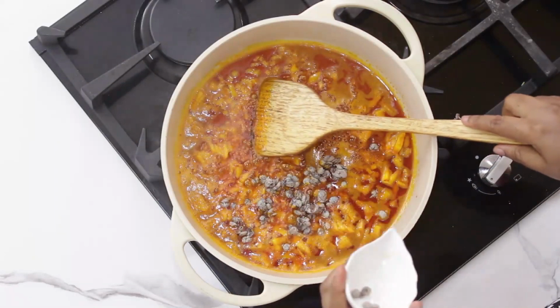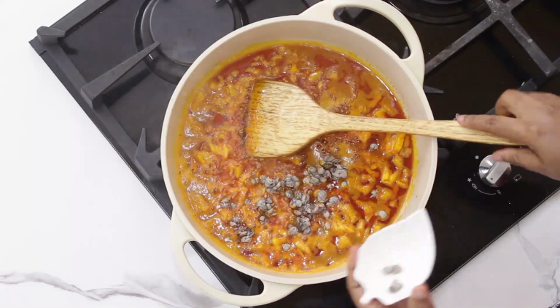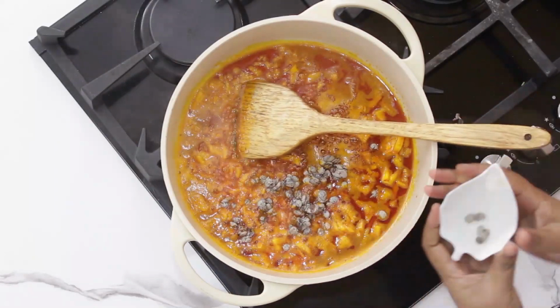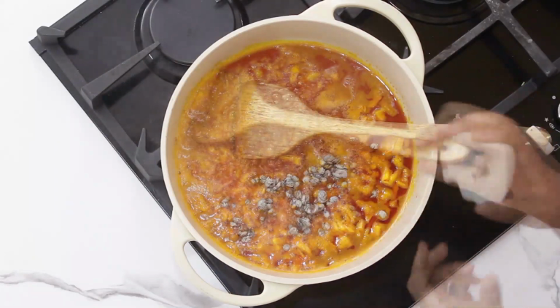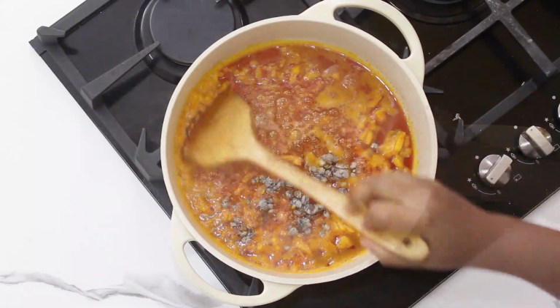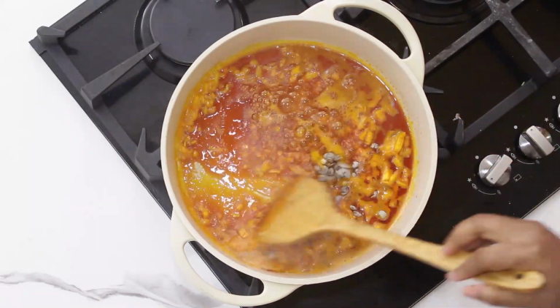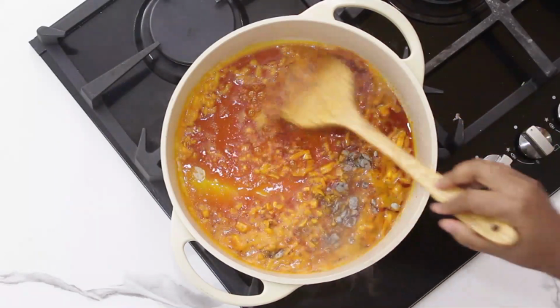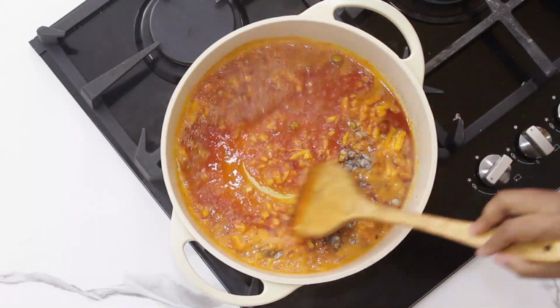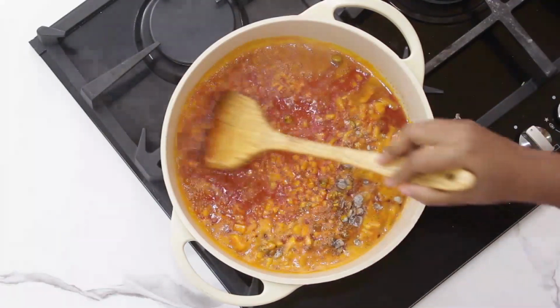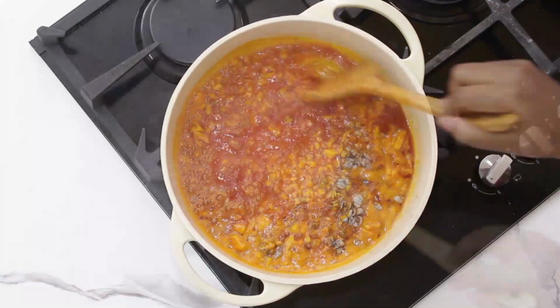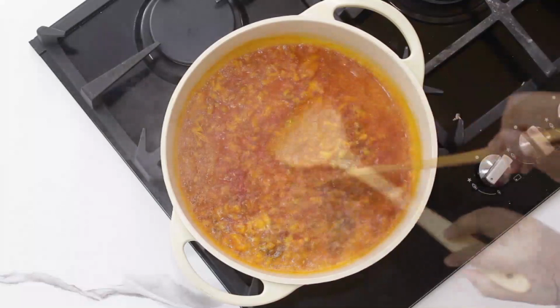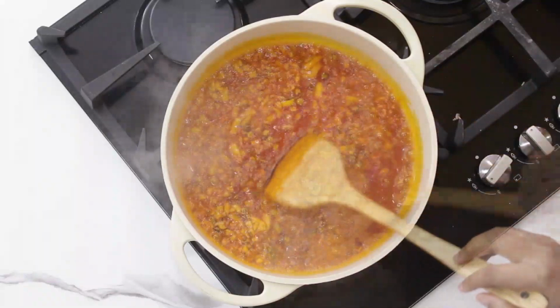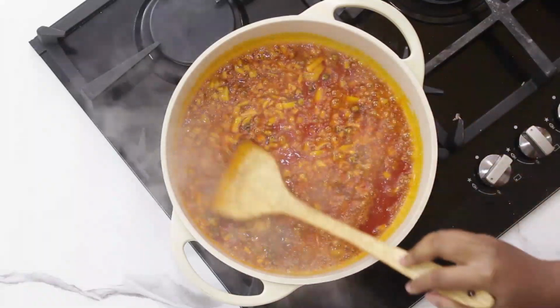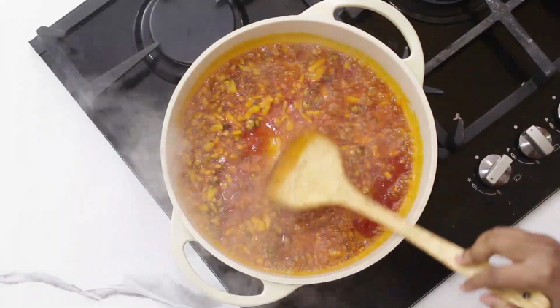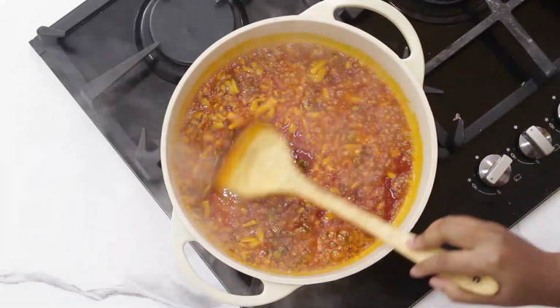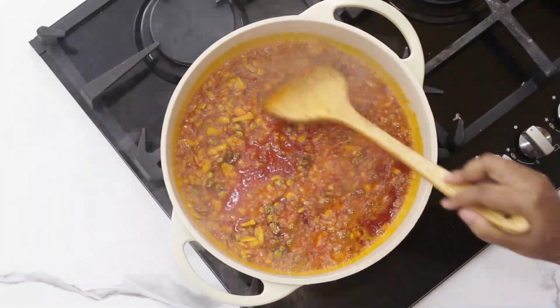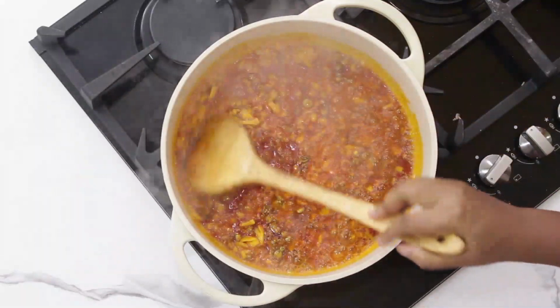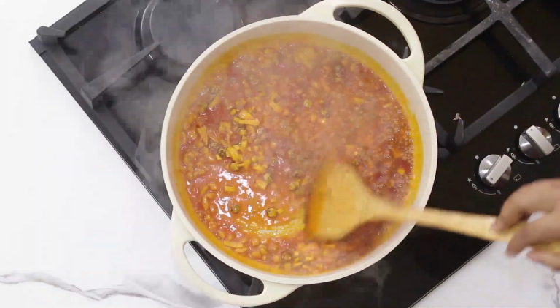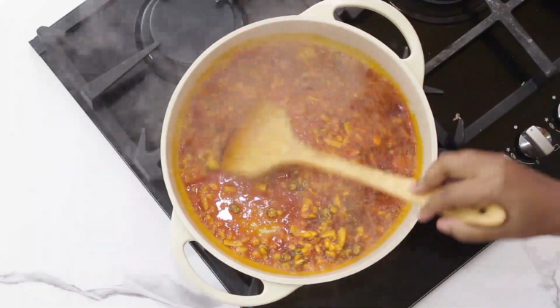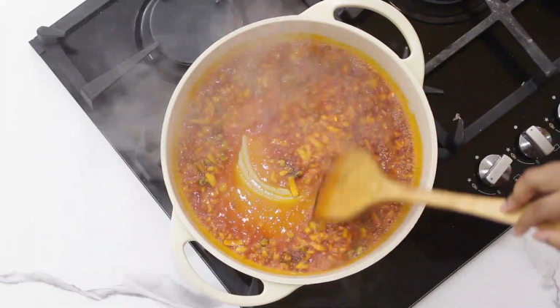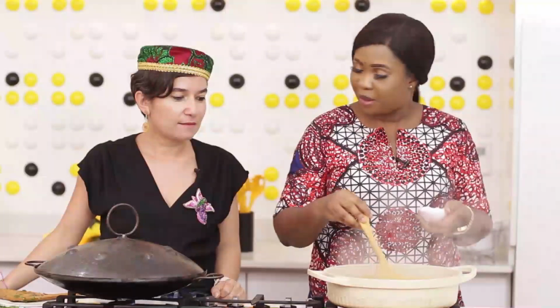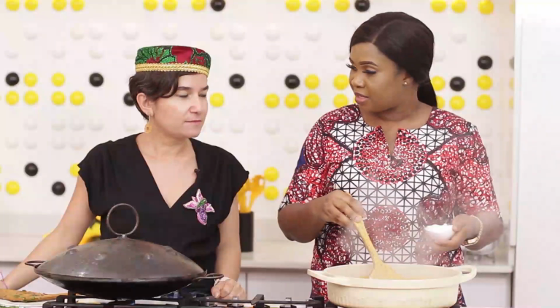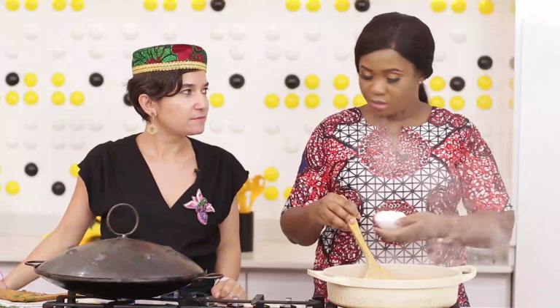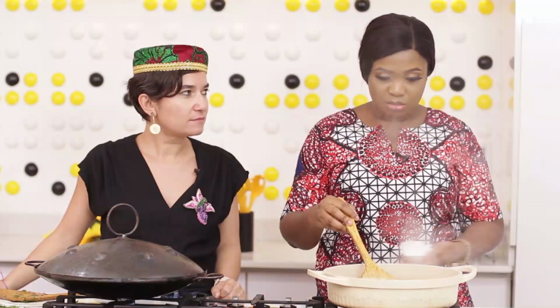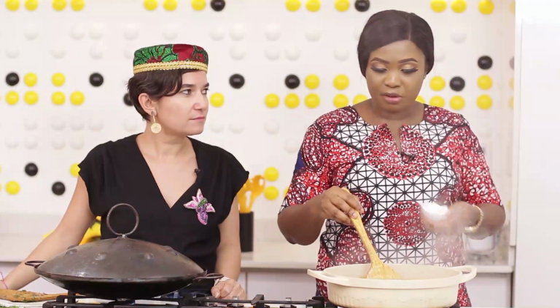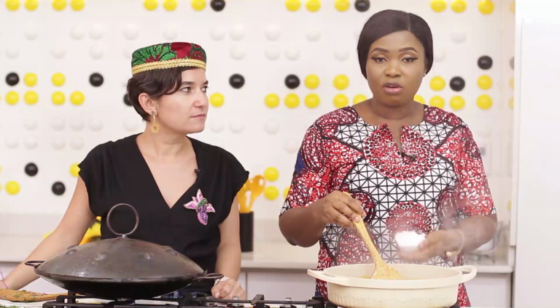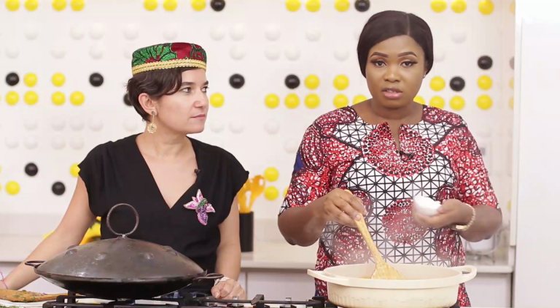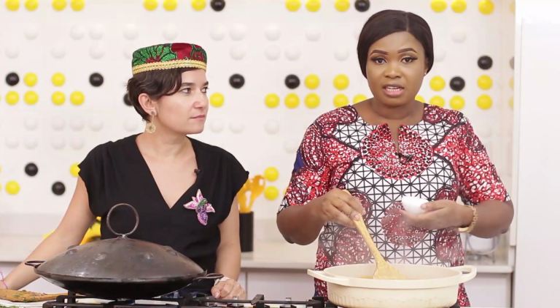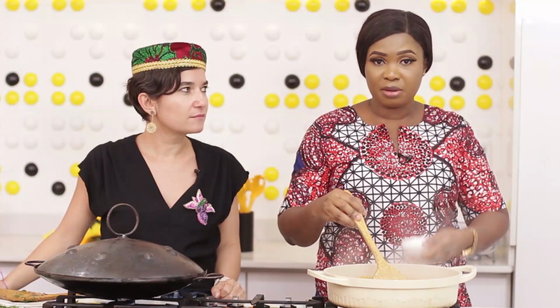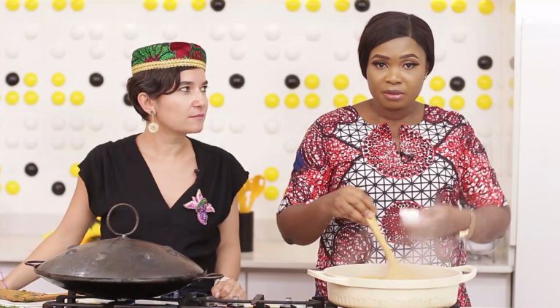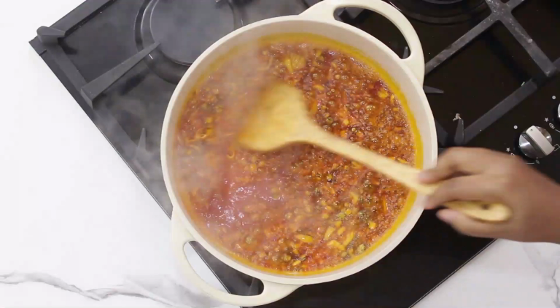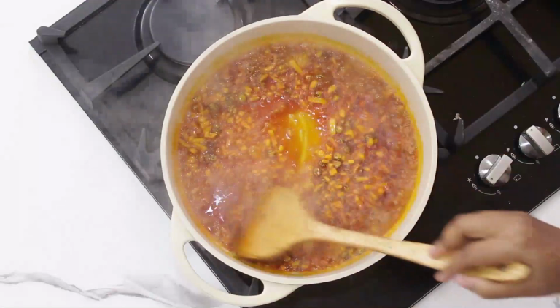The iru will go in. You can be generous with it — this iru is very nutritious, it's good for your eyes. It's fermented so it's good for your guts as well, your stomach.